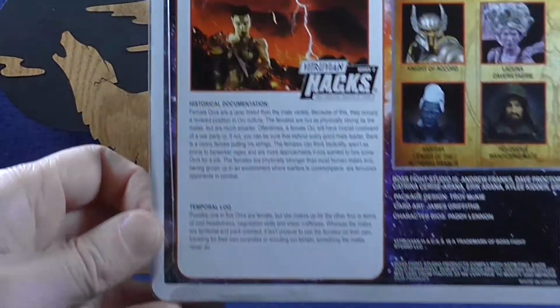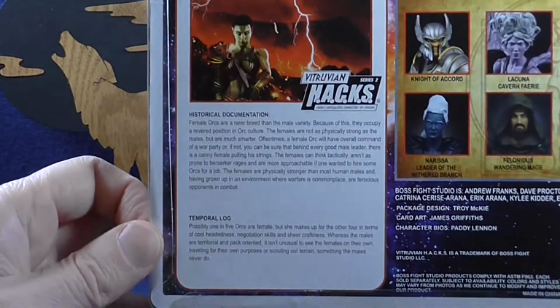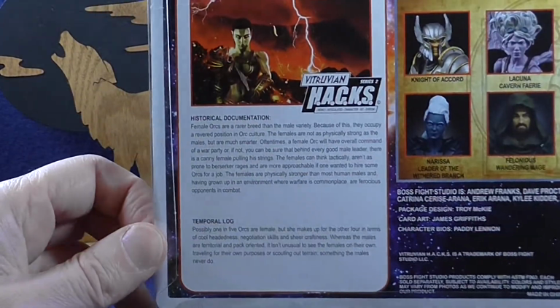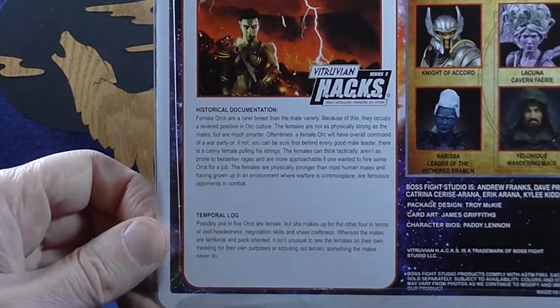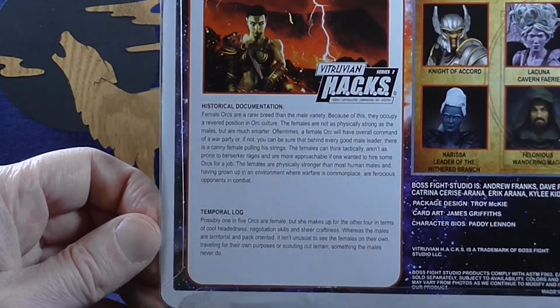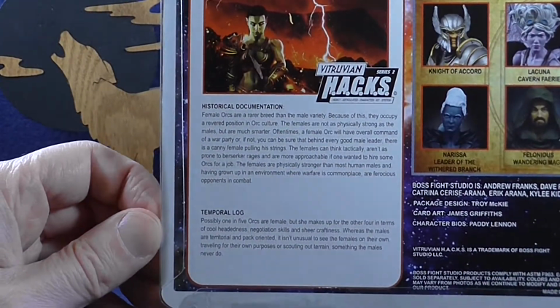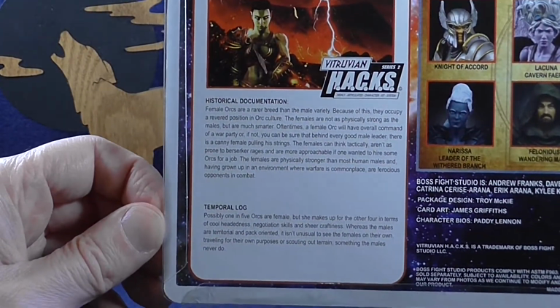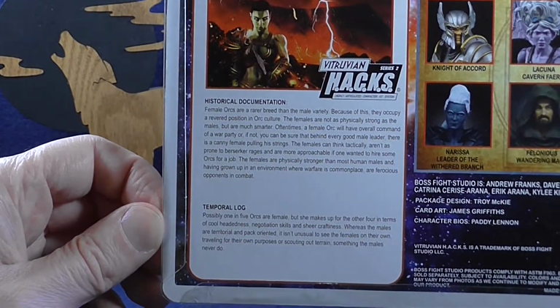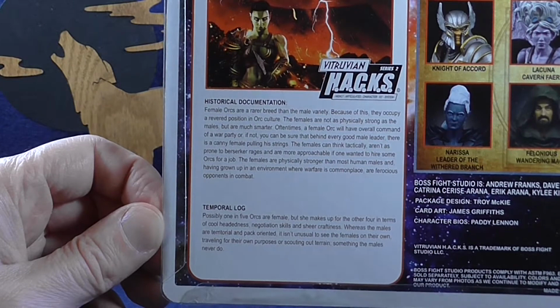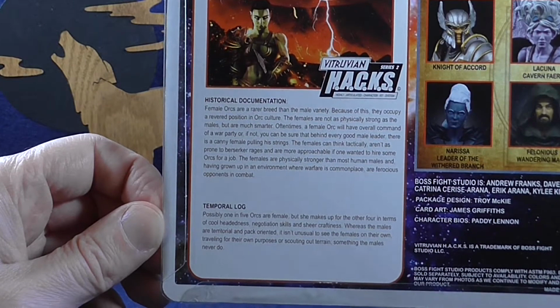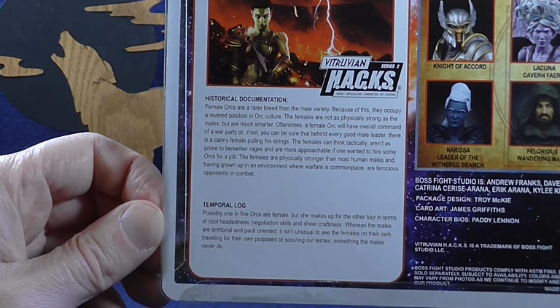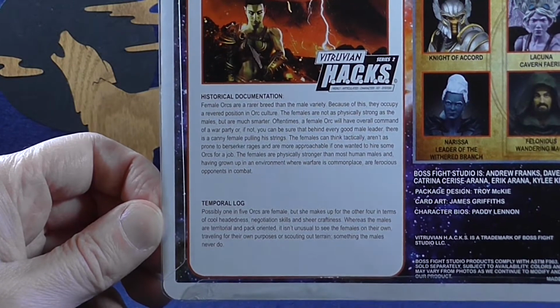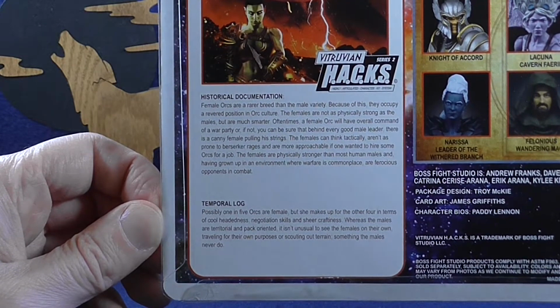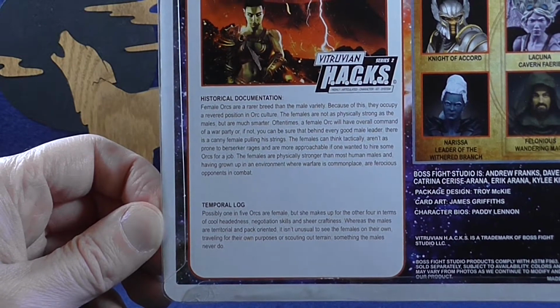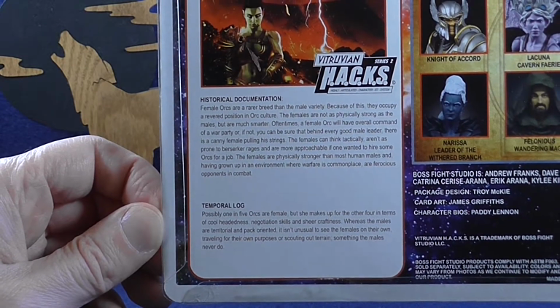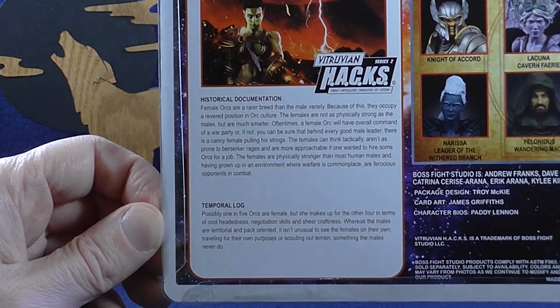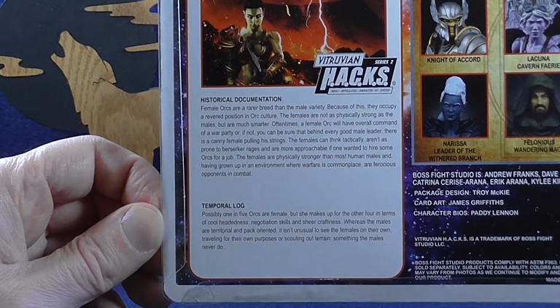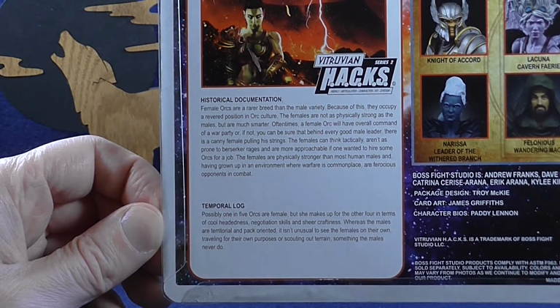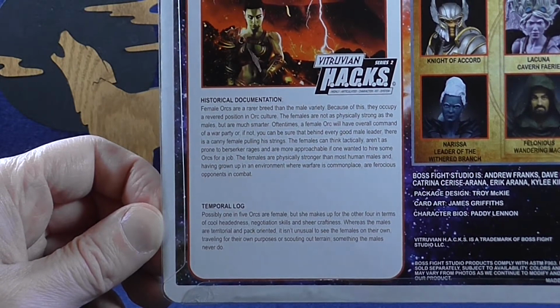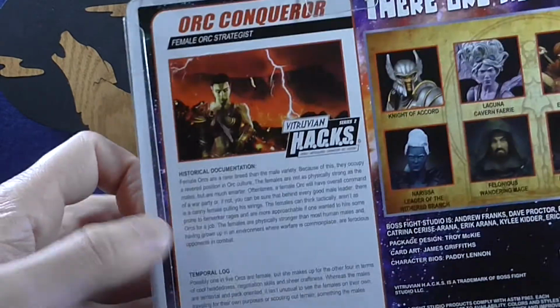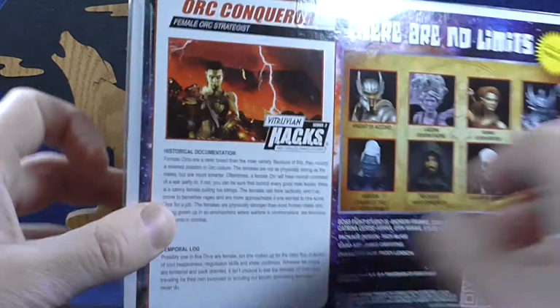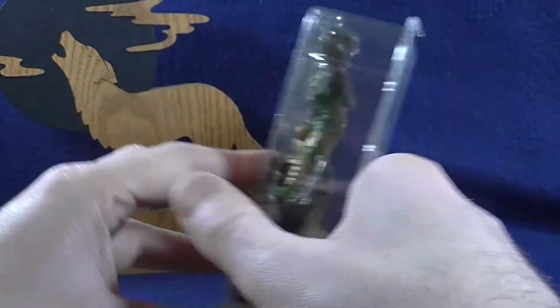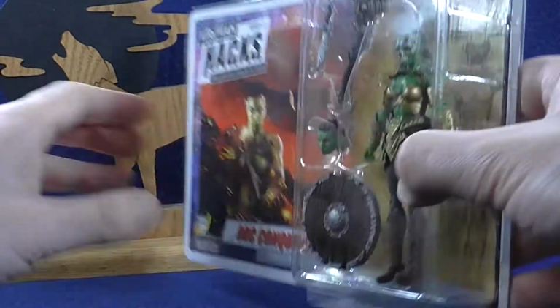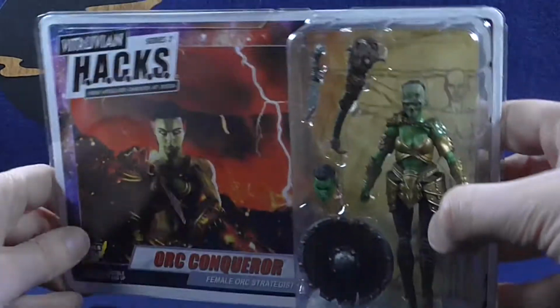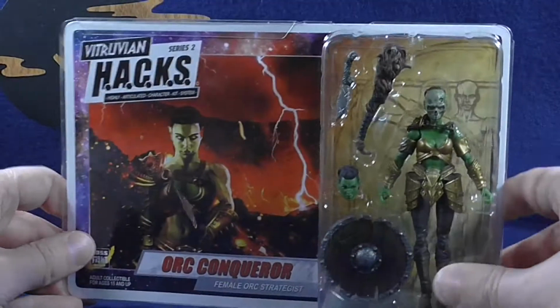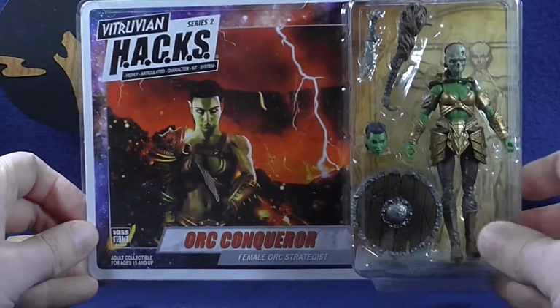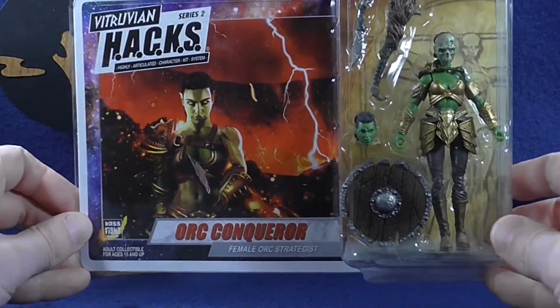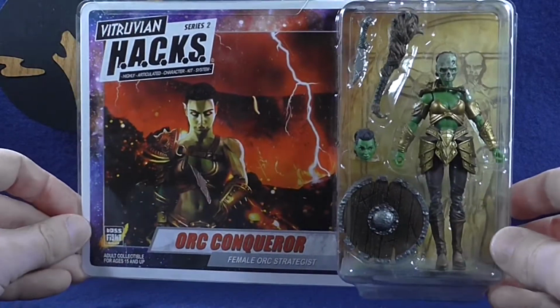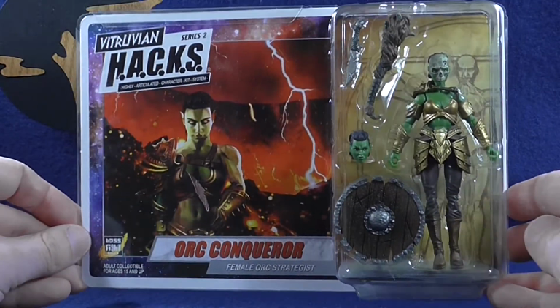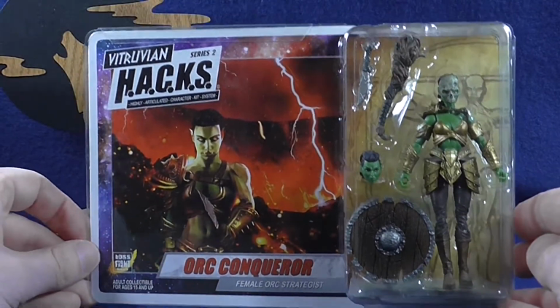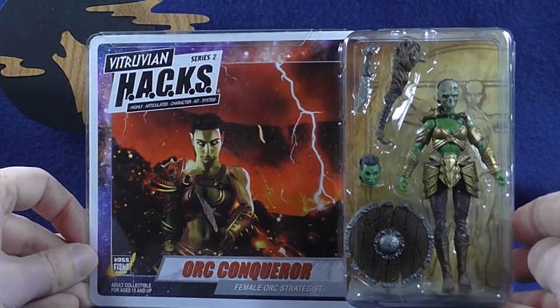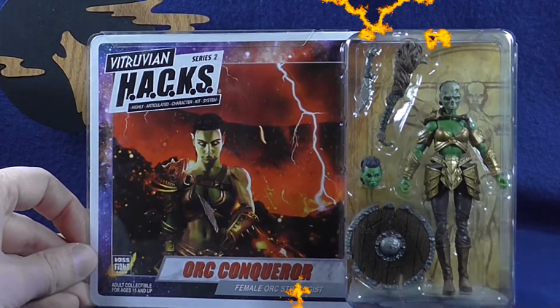Before I get to the figure itself, if you'd like to read her bio here, you can pause that. Alright, let's get this figure out of the packaging and take a closer look at her.